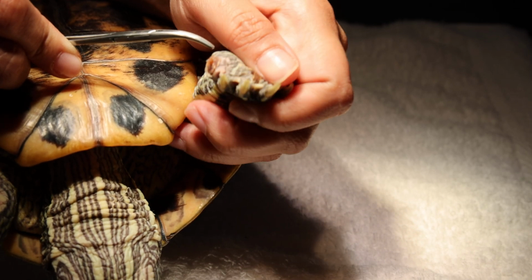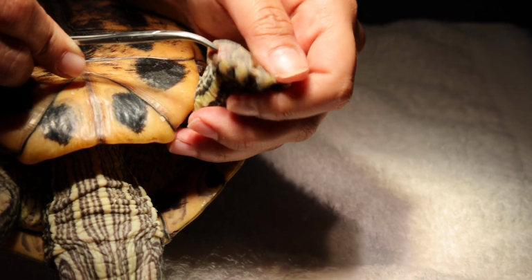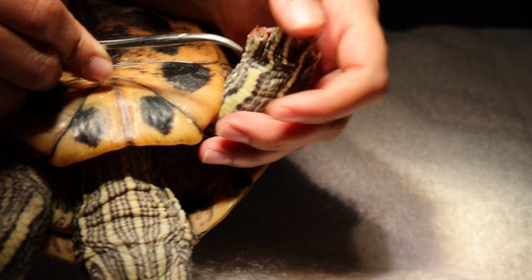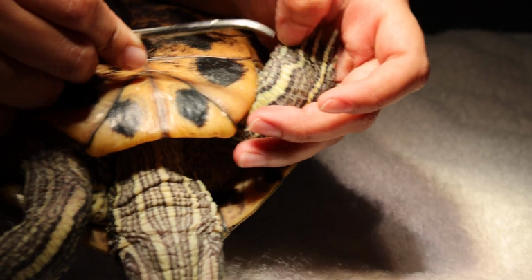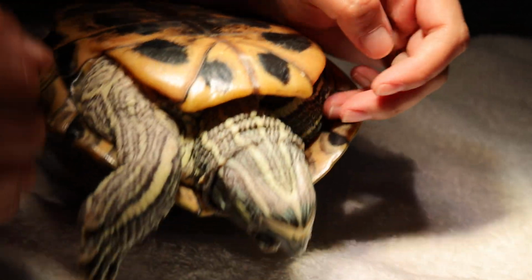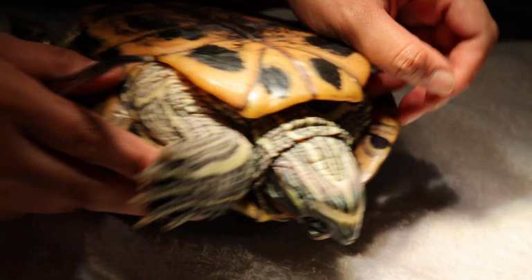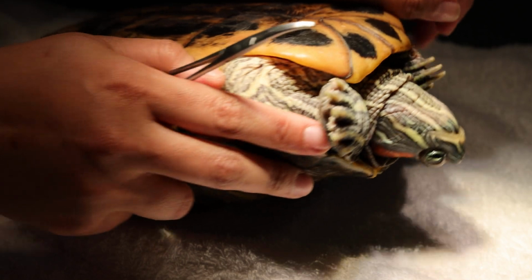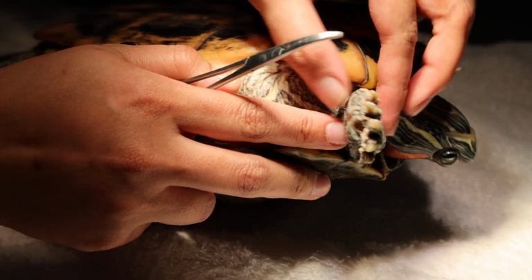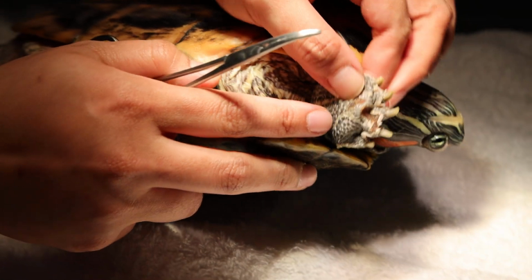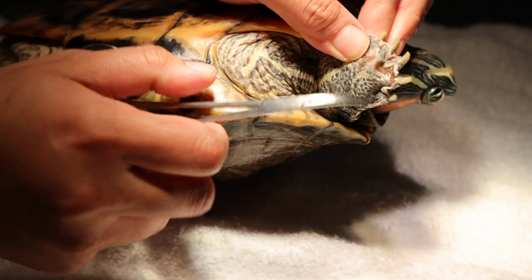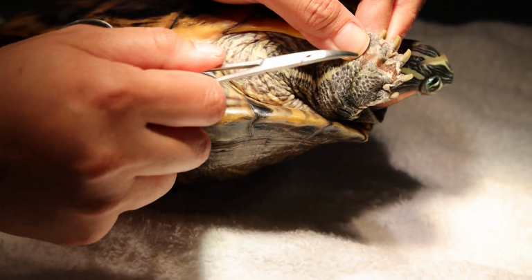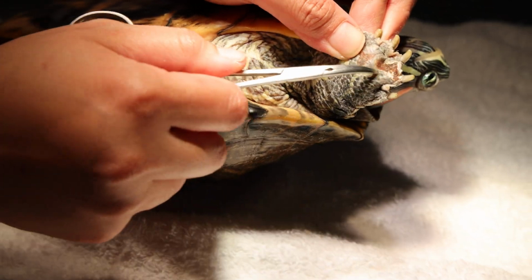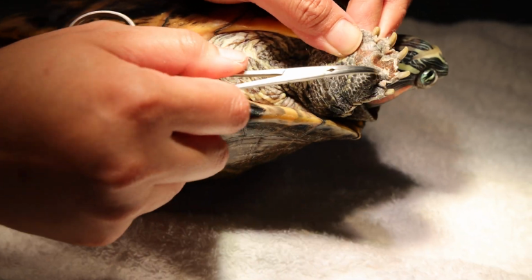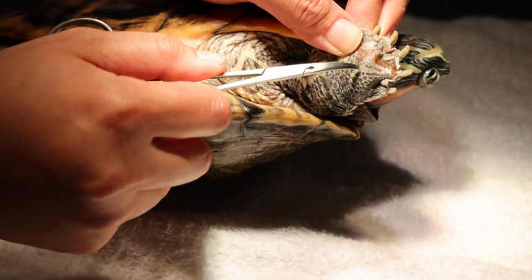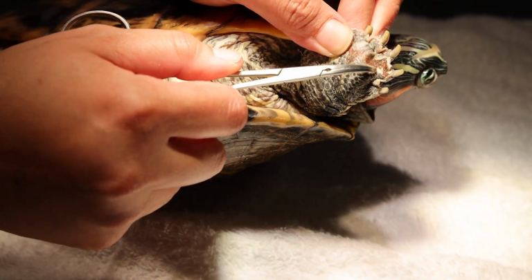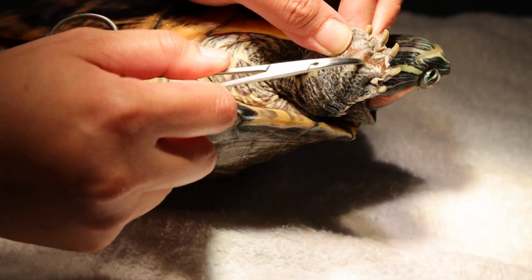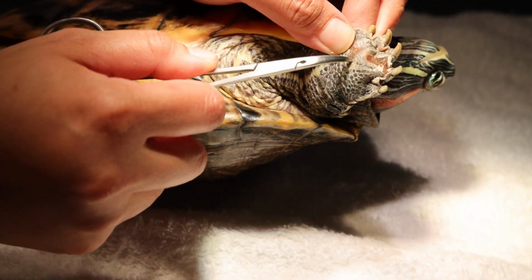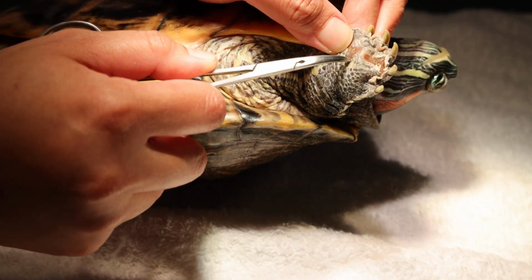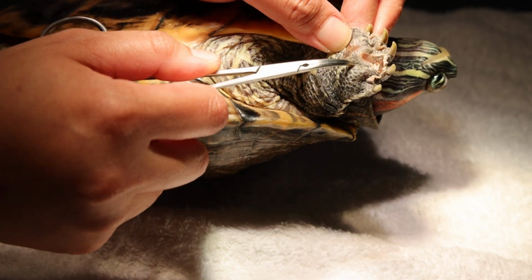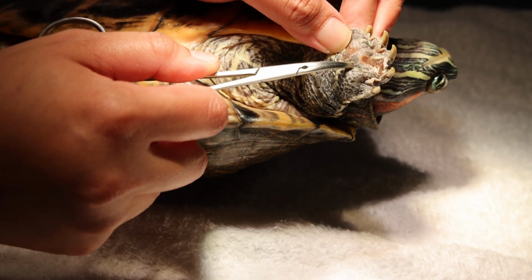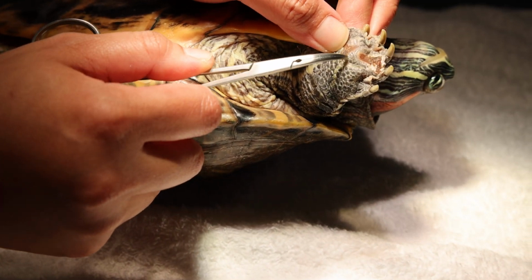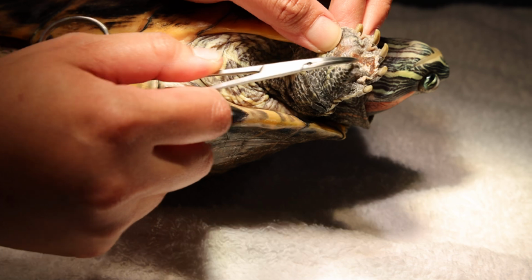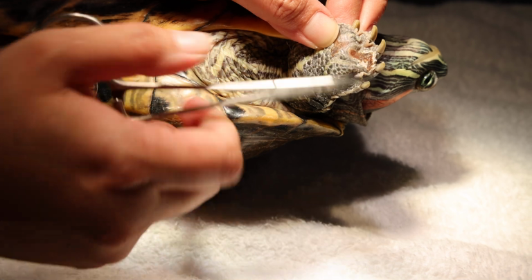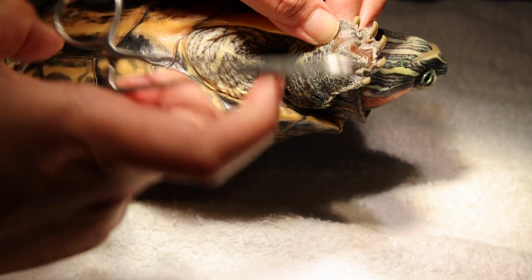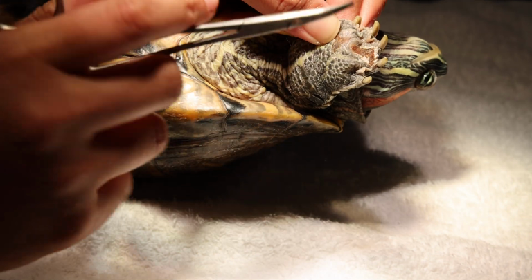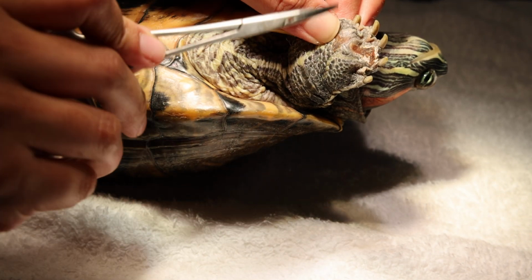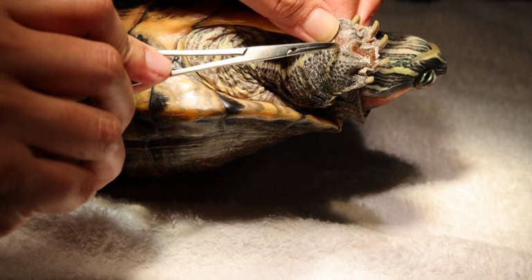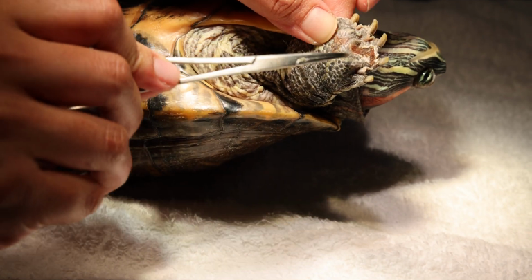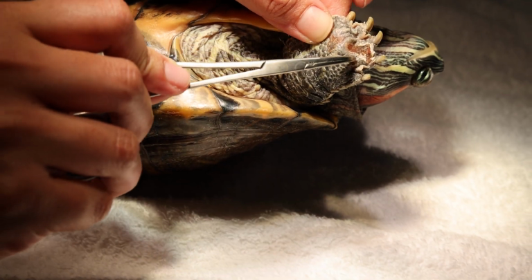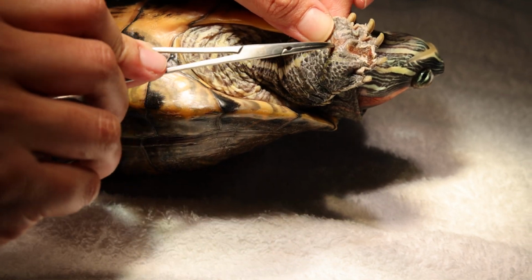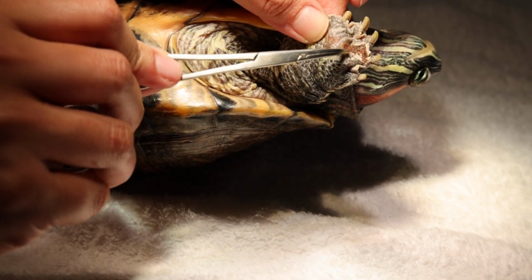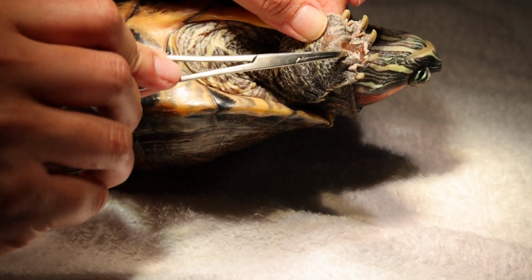Now we look at the other side — the camera has been turned. The left front paw is even worse. On the lower part, the ventral side, there is a big wound here.